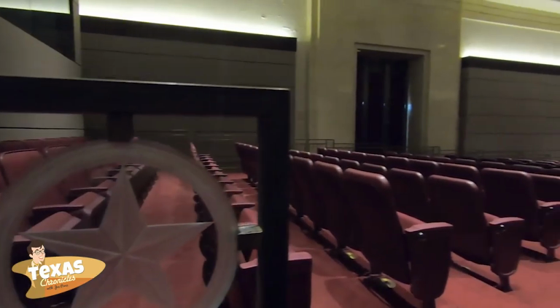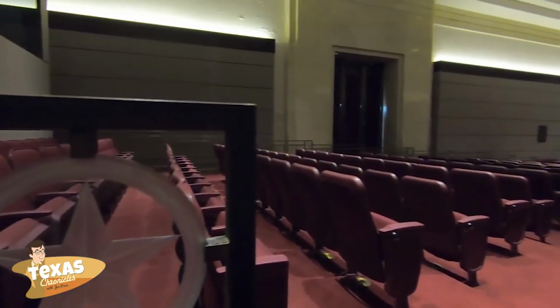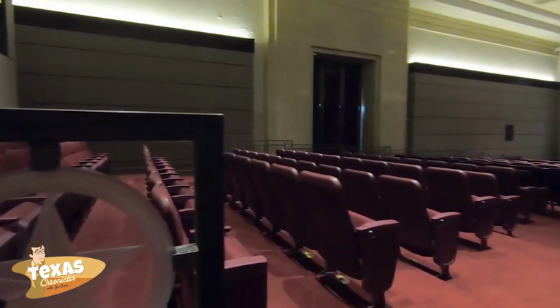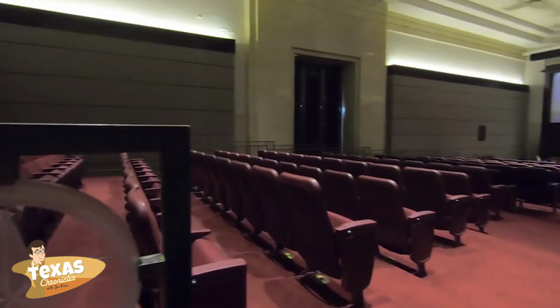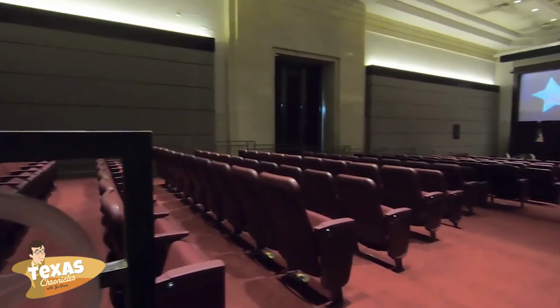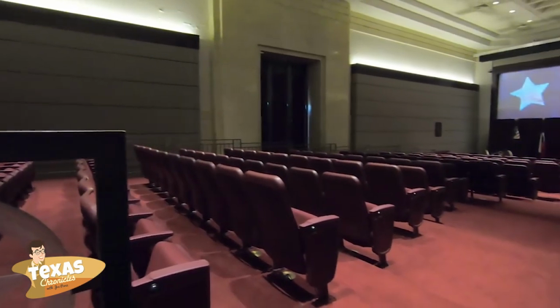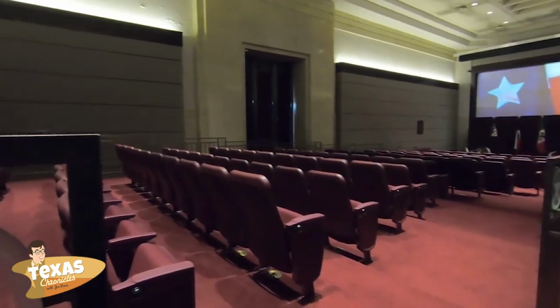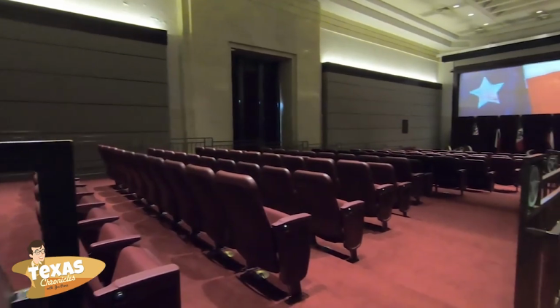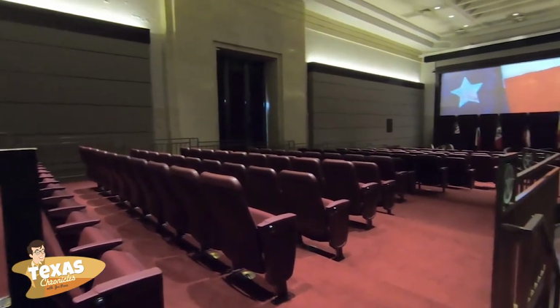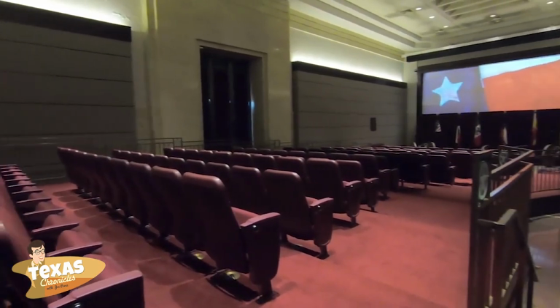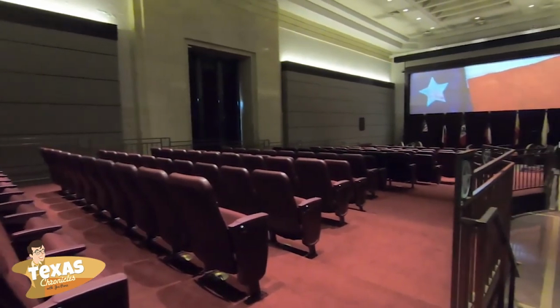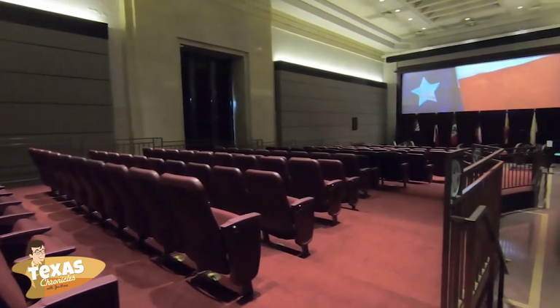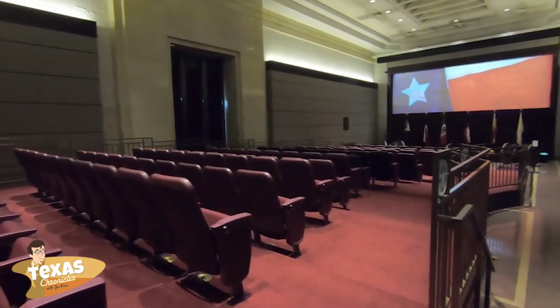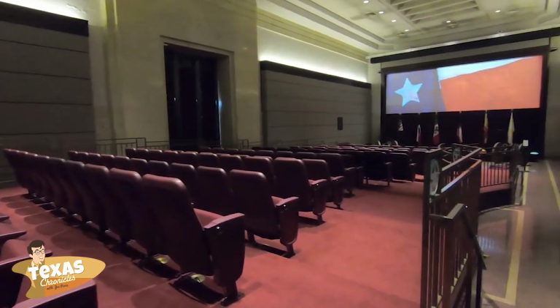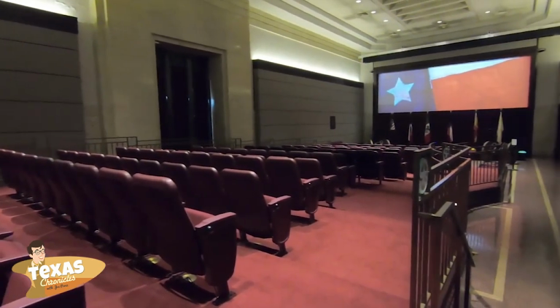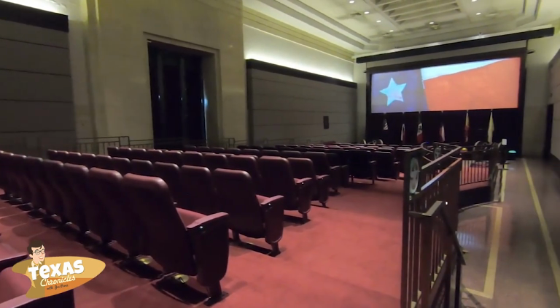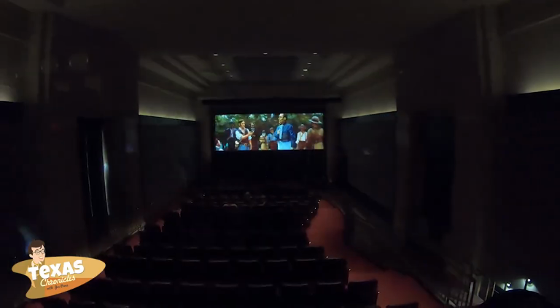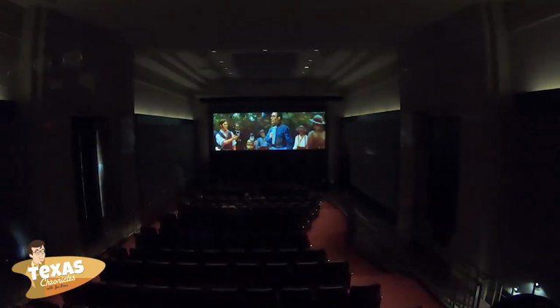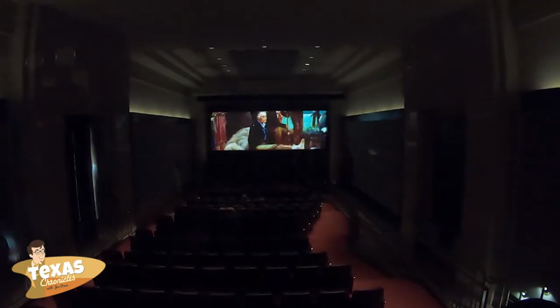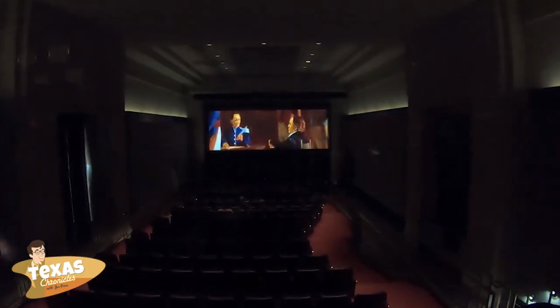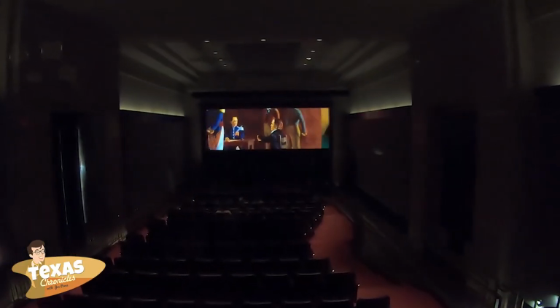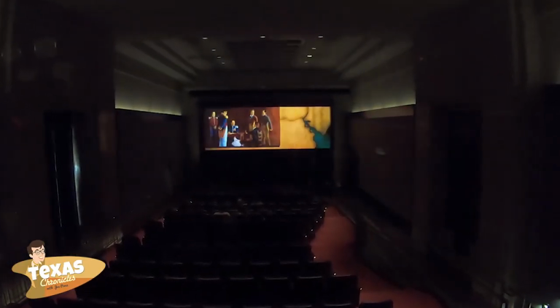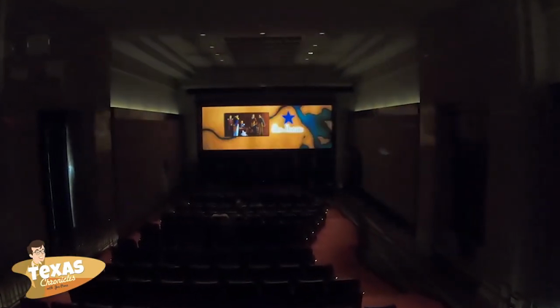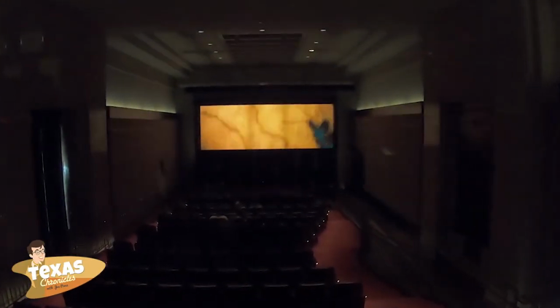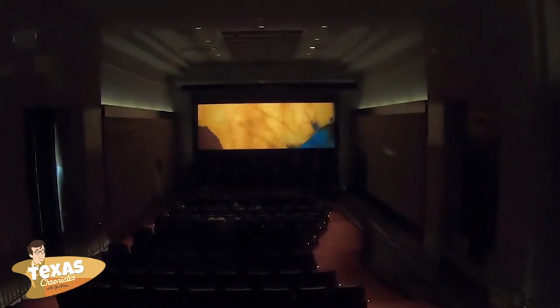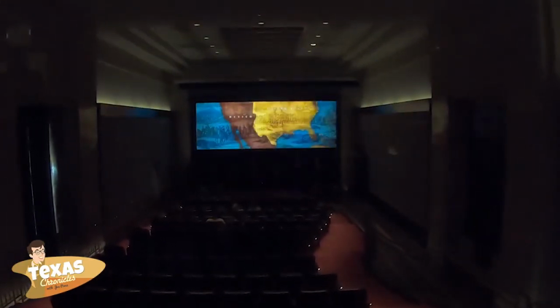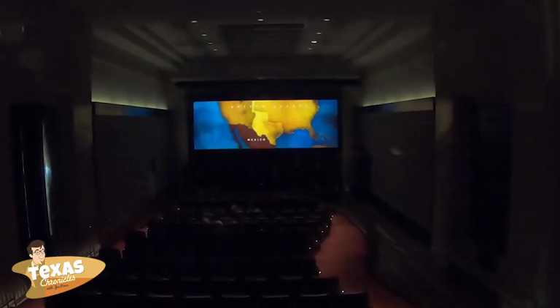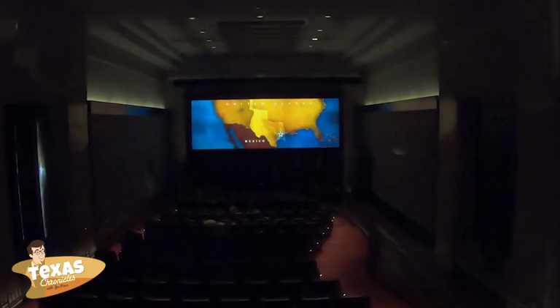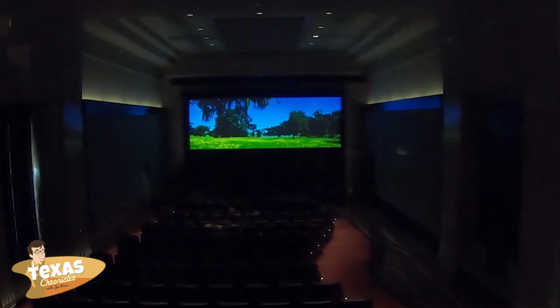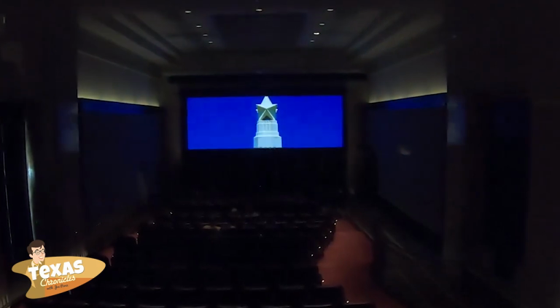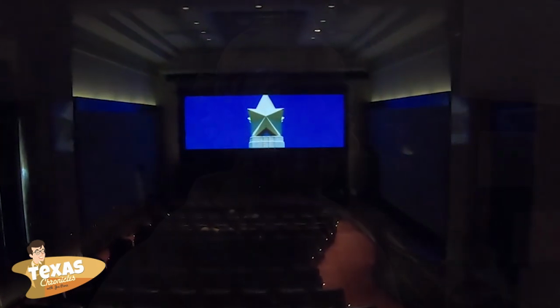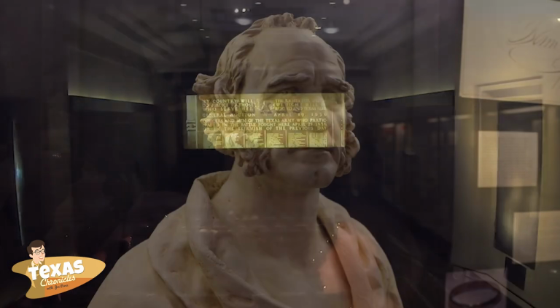When you're done with that, you can visit the Jesse H. Jones Theatre and watch Texas Forever: The Battle of San Jacinto. It's a 35-minute video that brings you from the earliest Spanish colonies to the day the West was won.